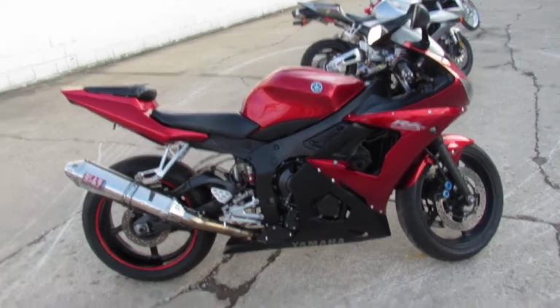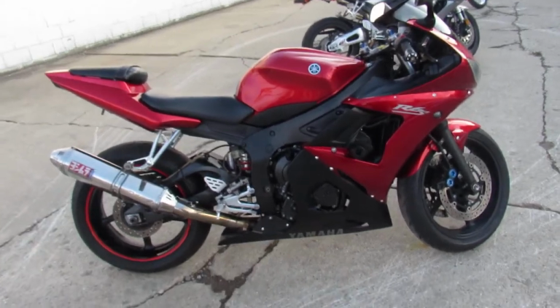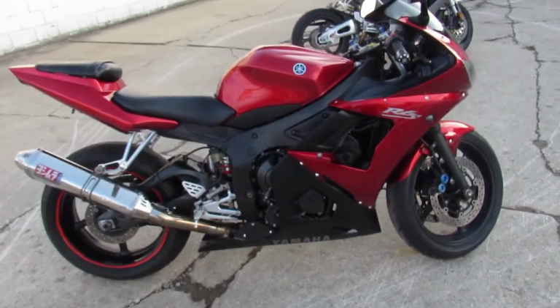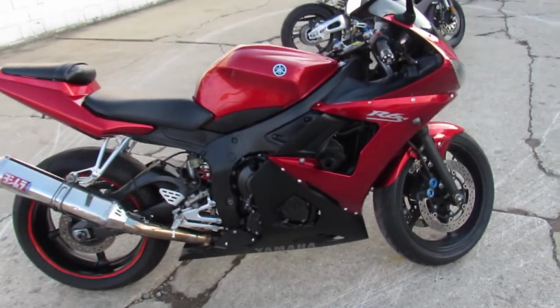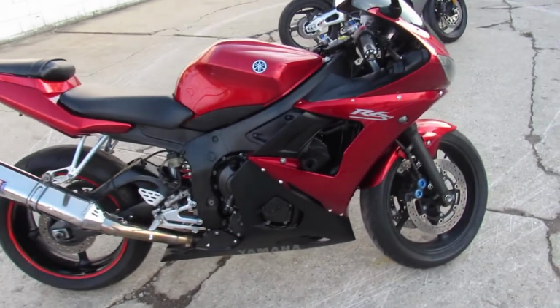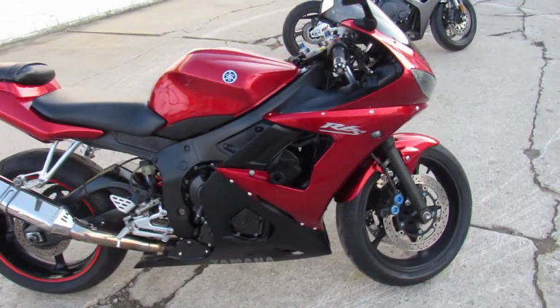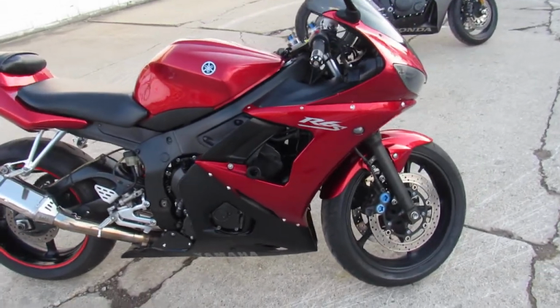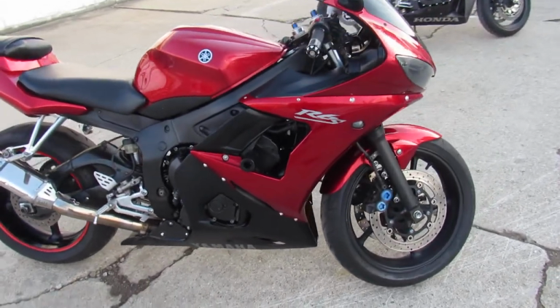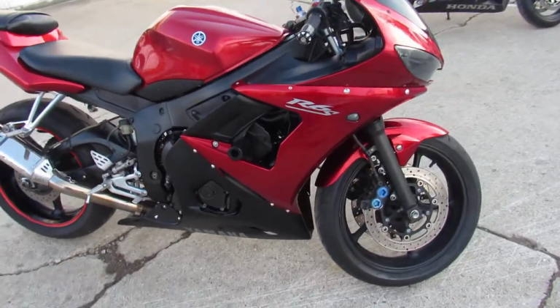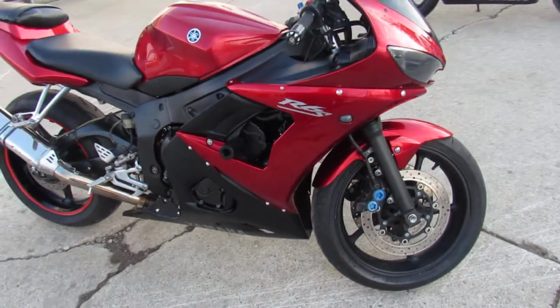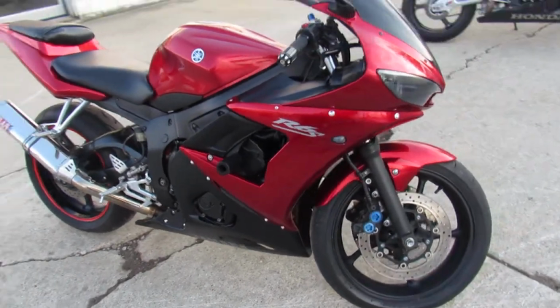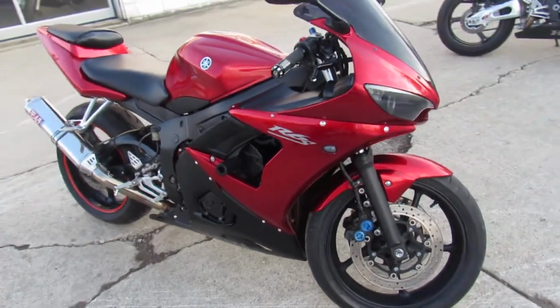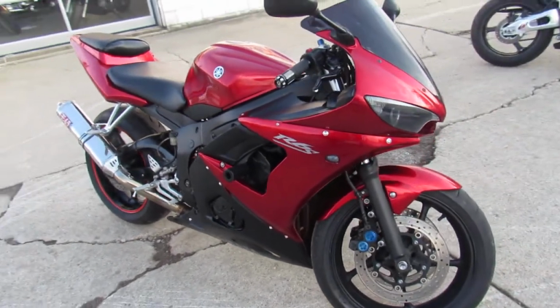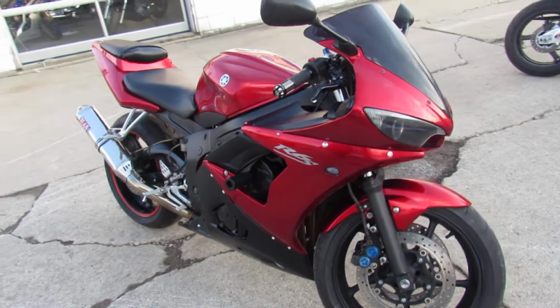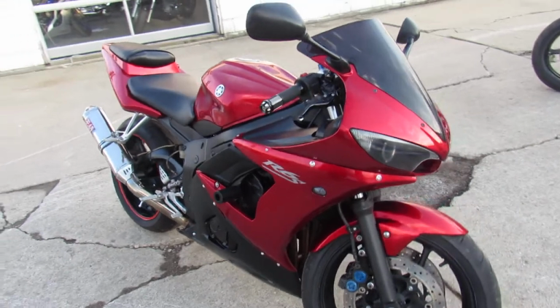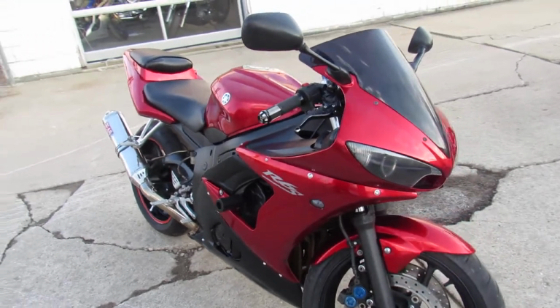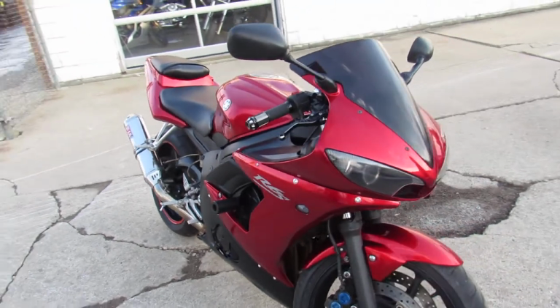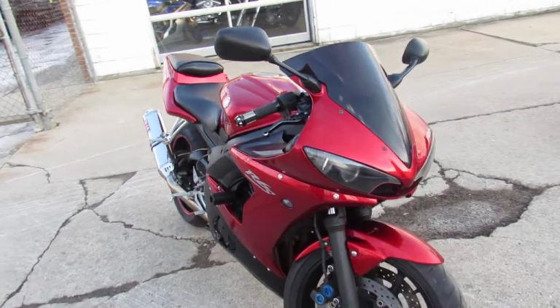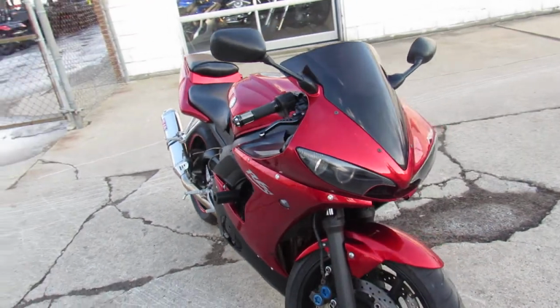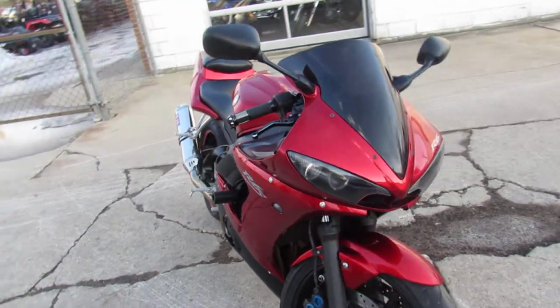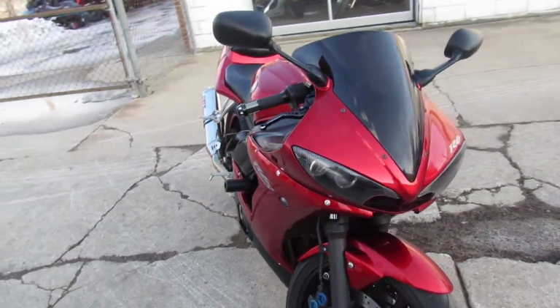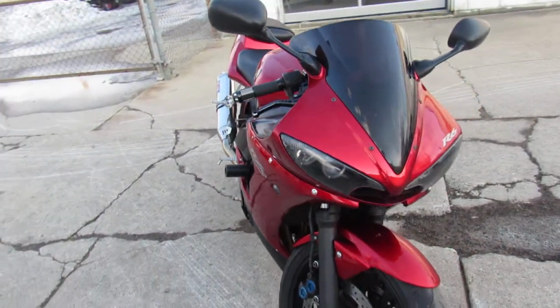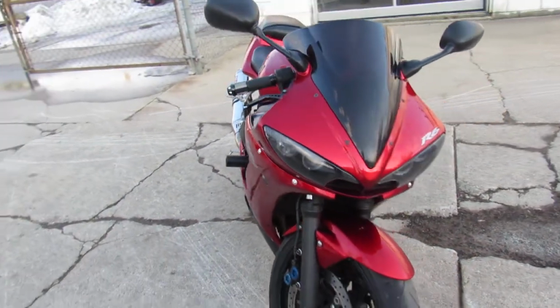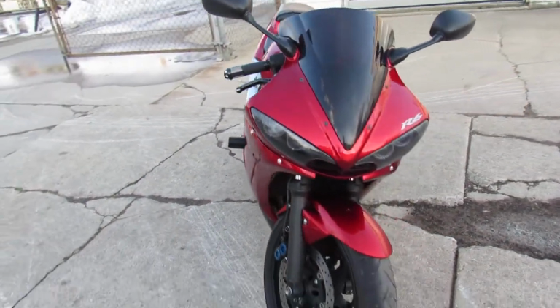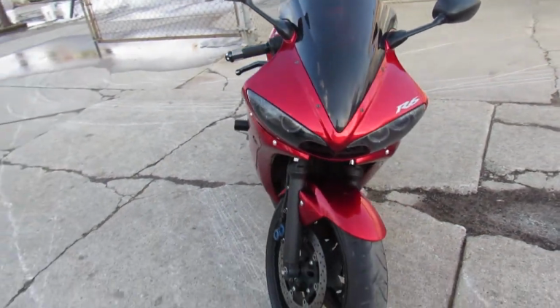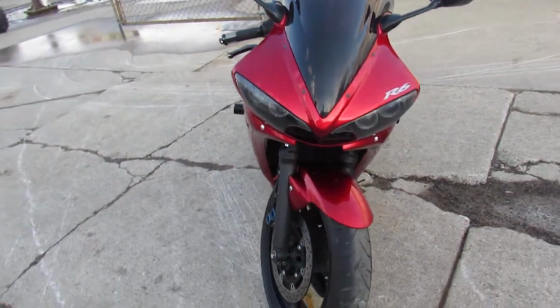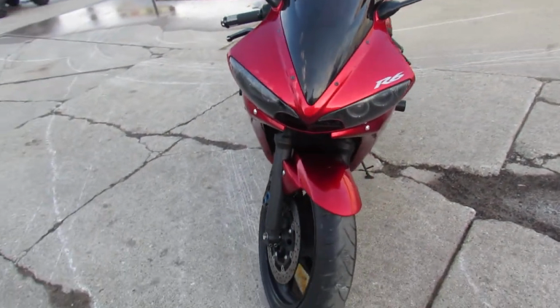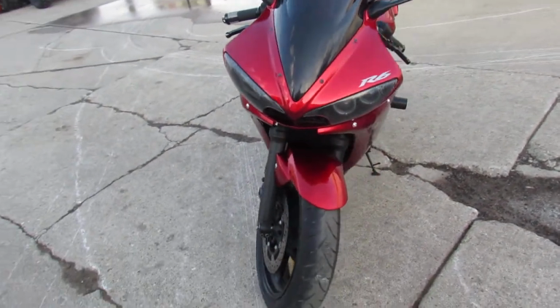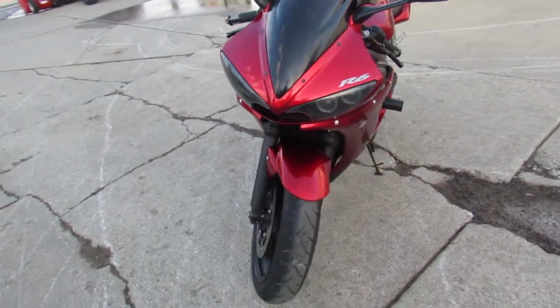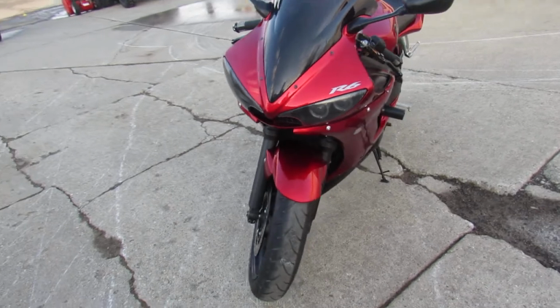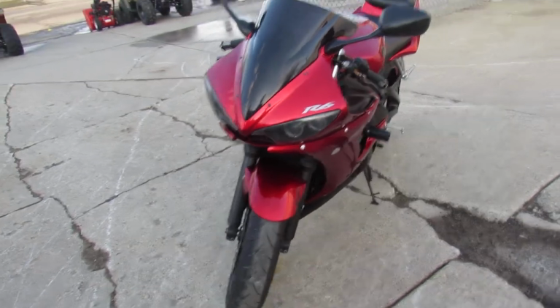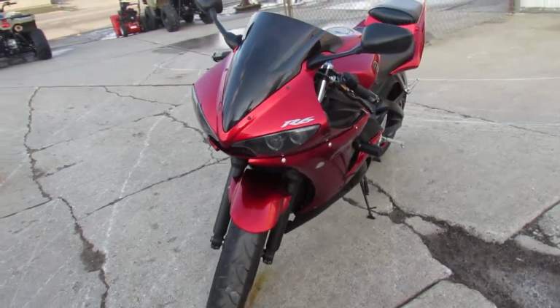Hey guys, ApprovalPowerSports.com here doing some videos on the used sport bikes — over 200 used sport bikes to choose from. This one here is a 2007 Yamaha R6 for sale with all the extras.